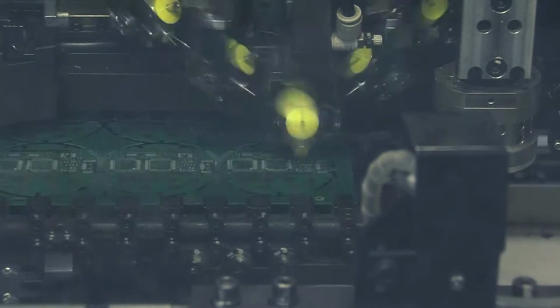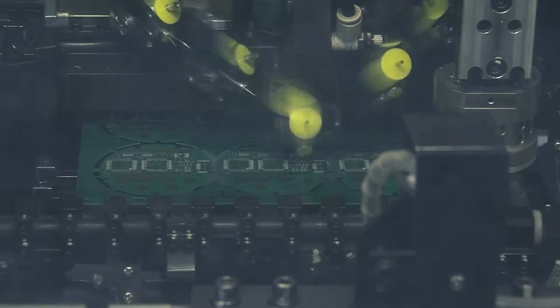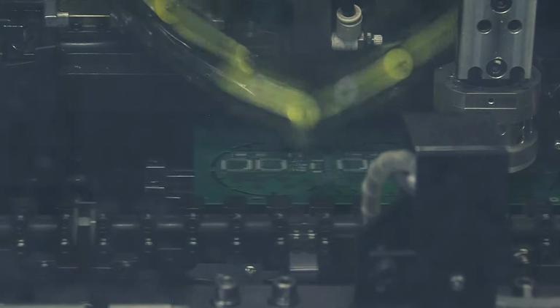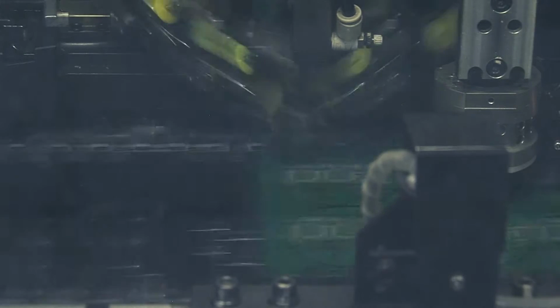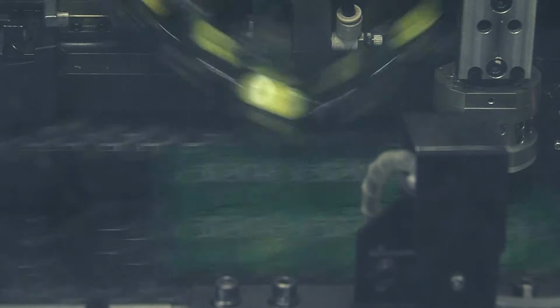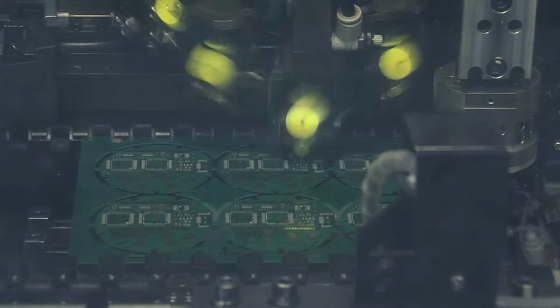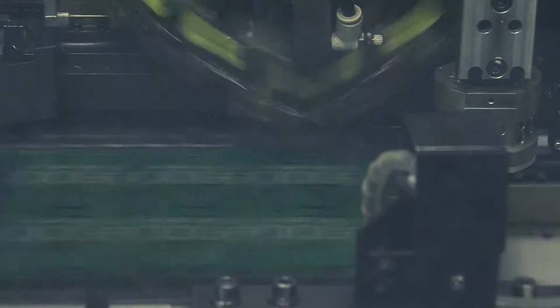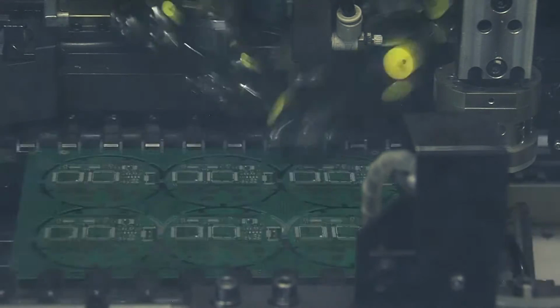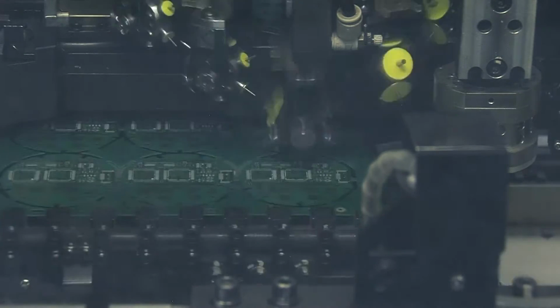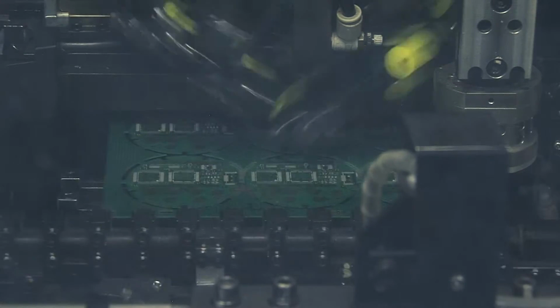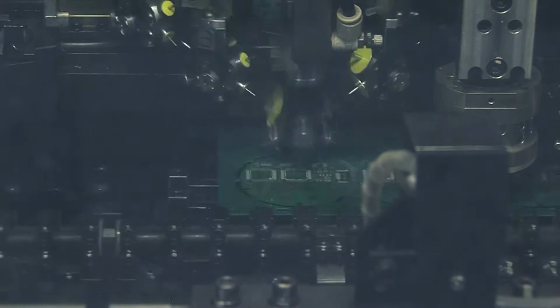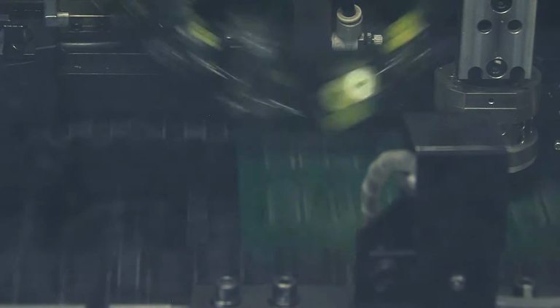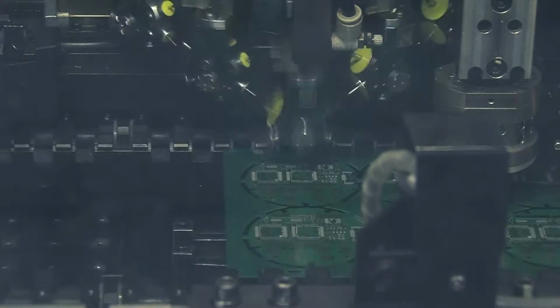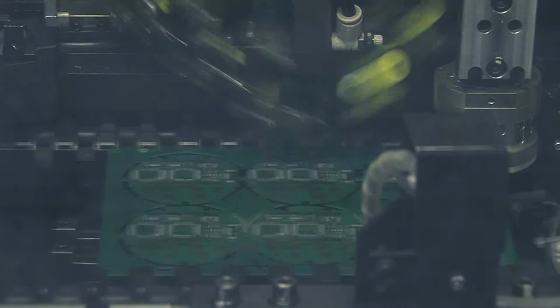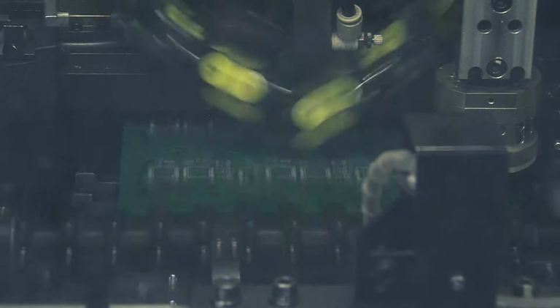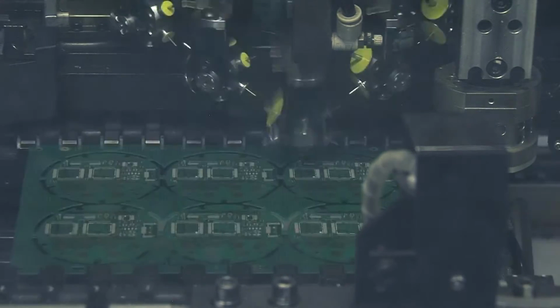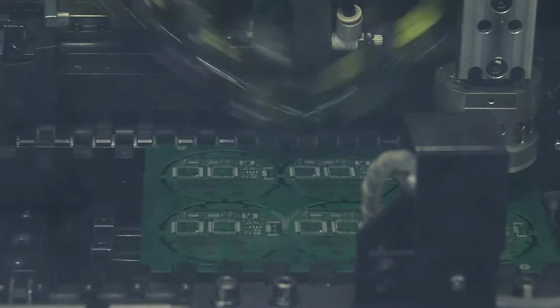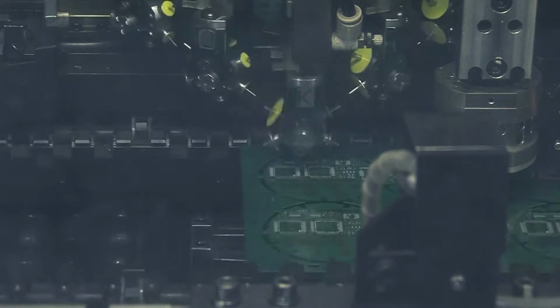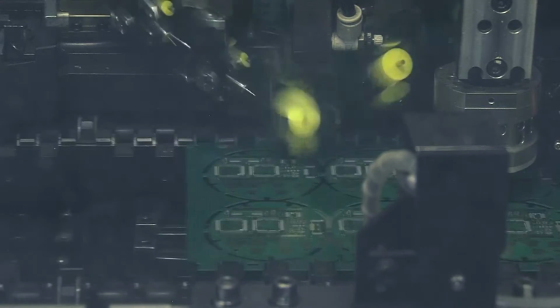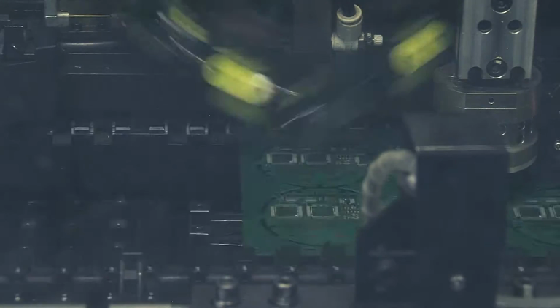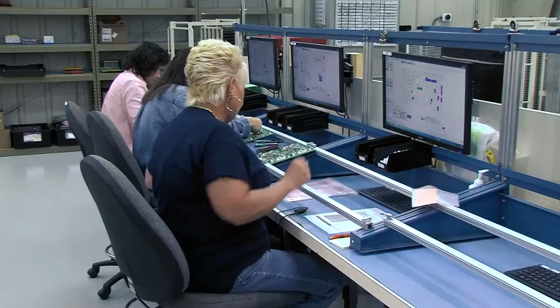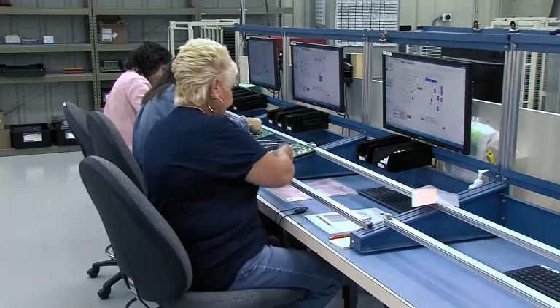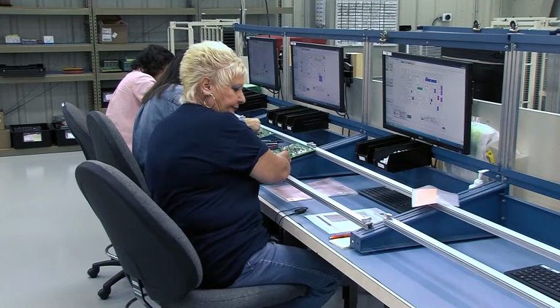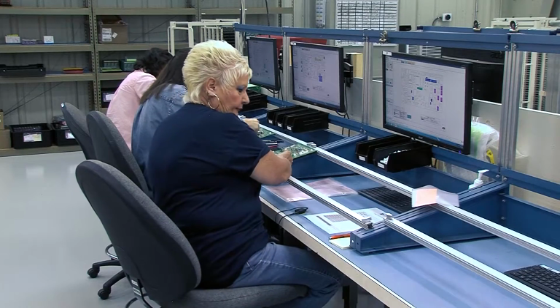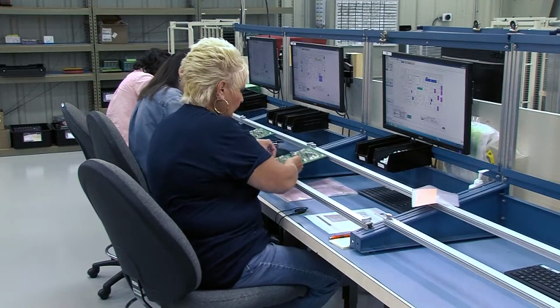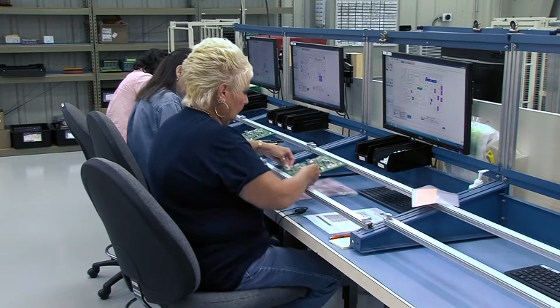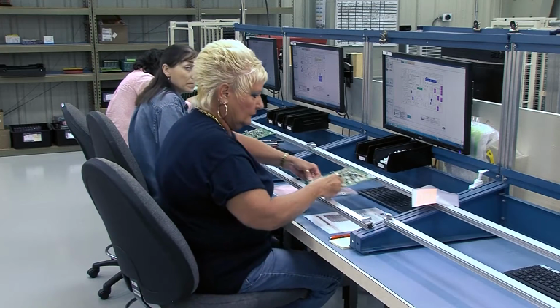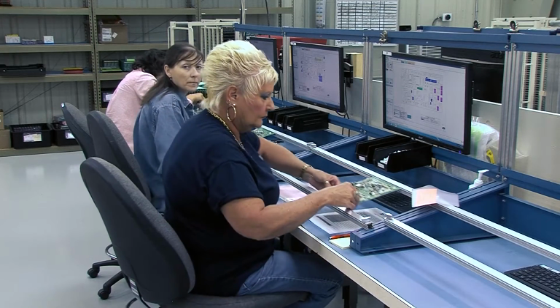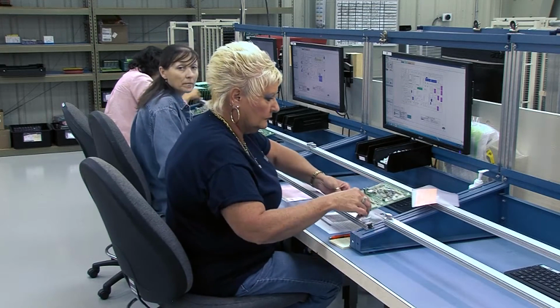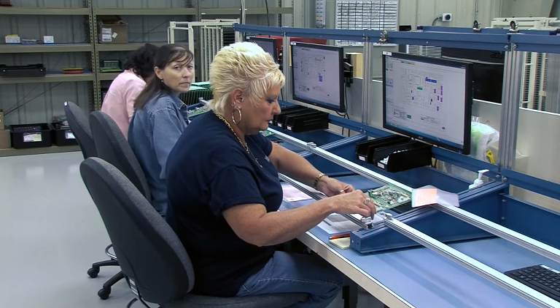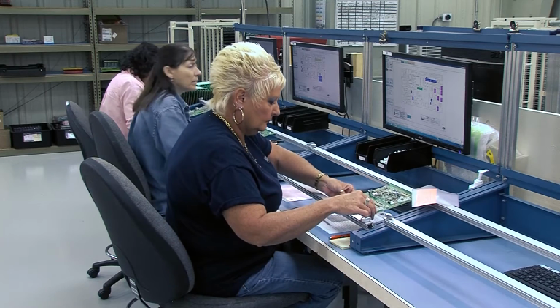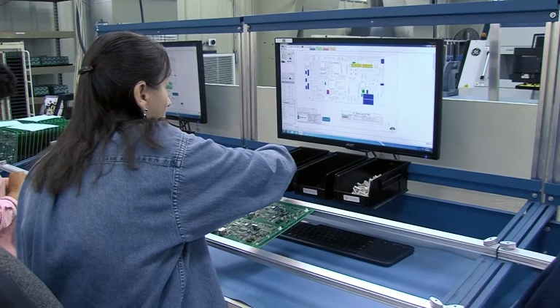Our customers also like to visit our facility and see our capabilities, because it's important for them to understand what we do and how we do it. We currently have about 85 employees here at Spectrotech Manufacturing, and most of them live in the county.